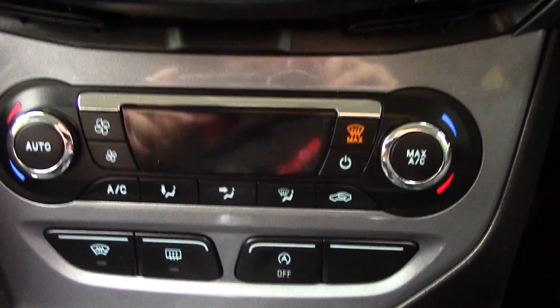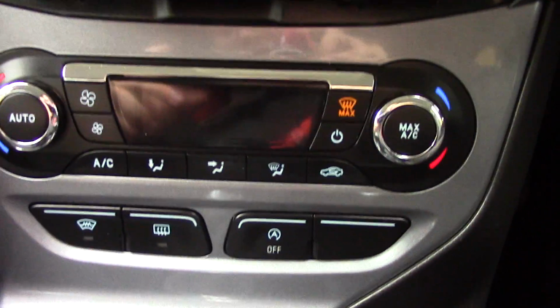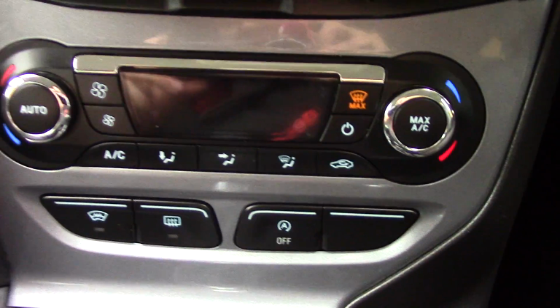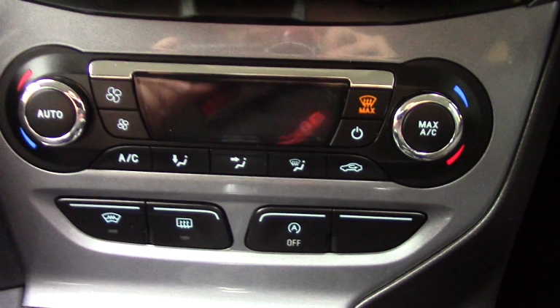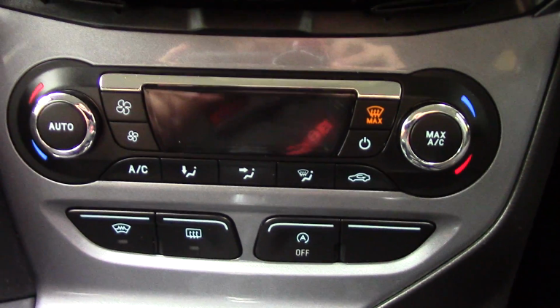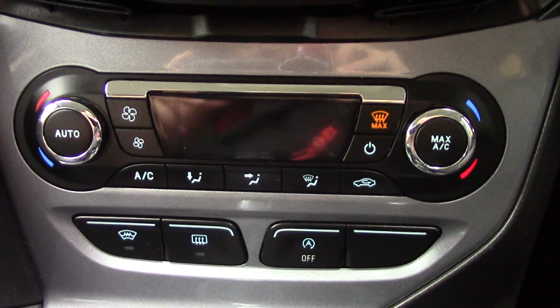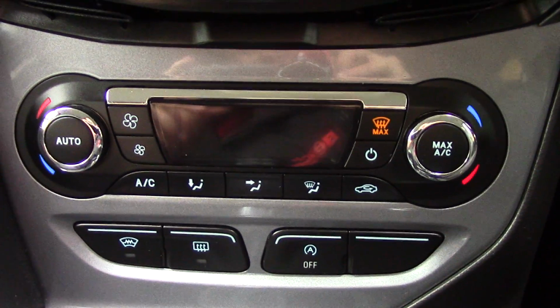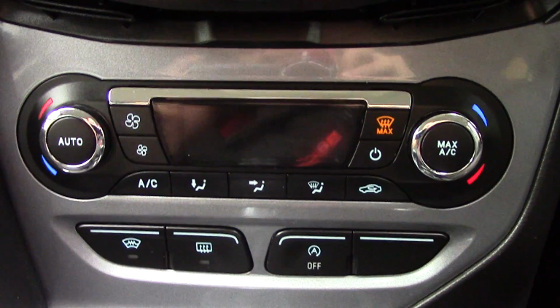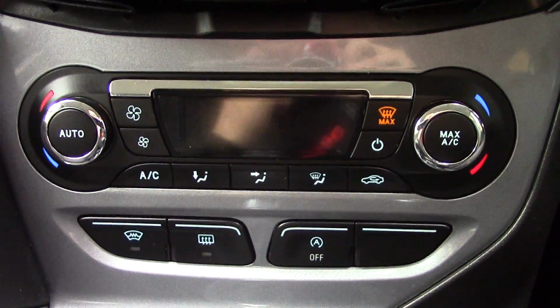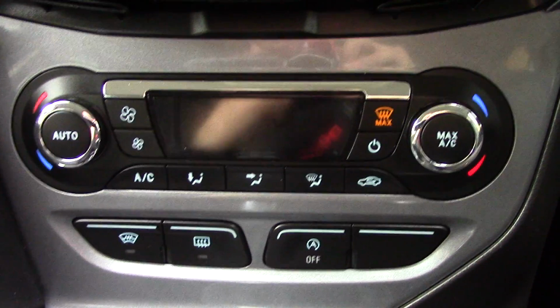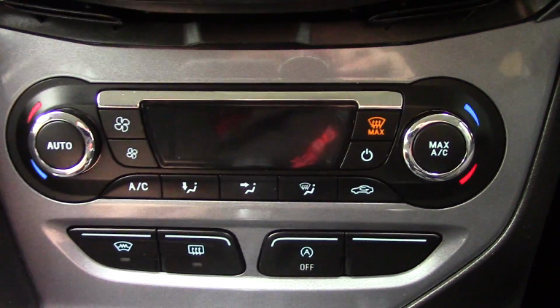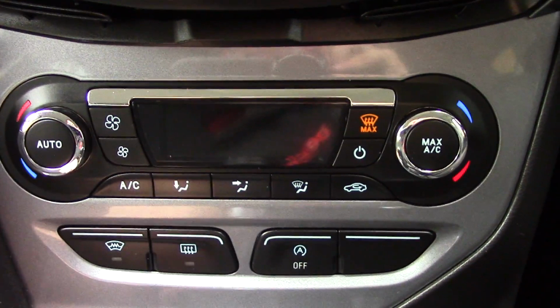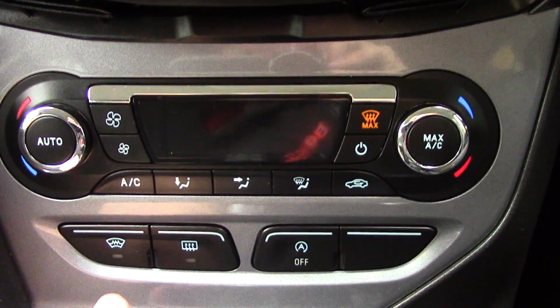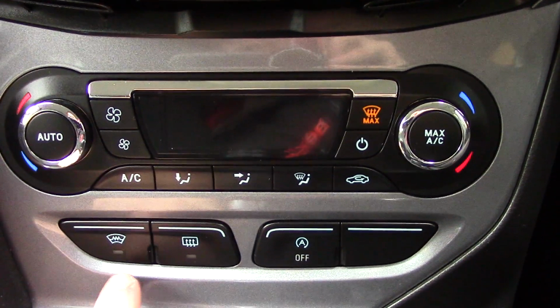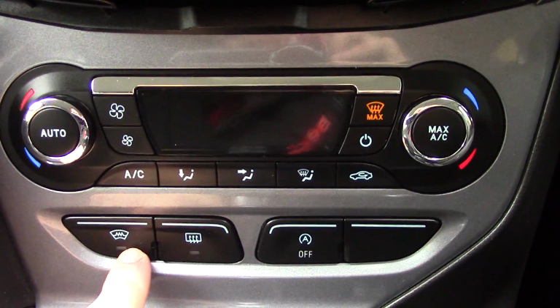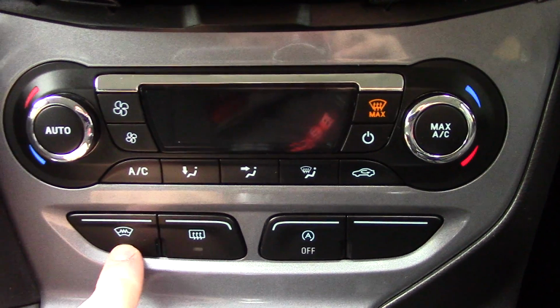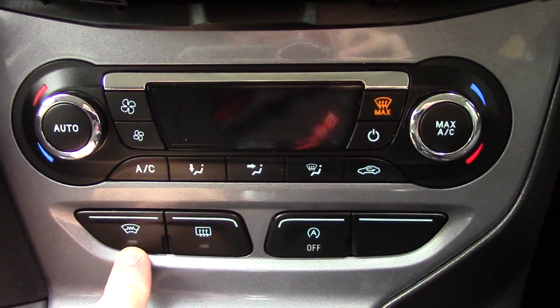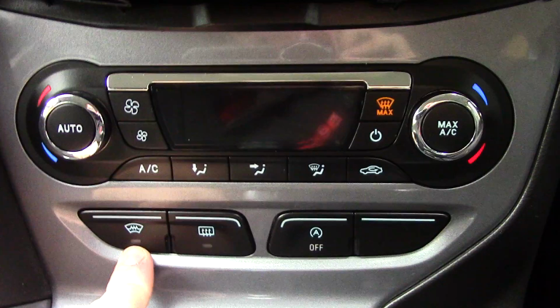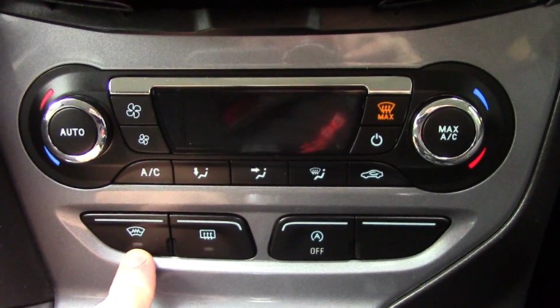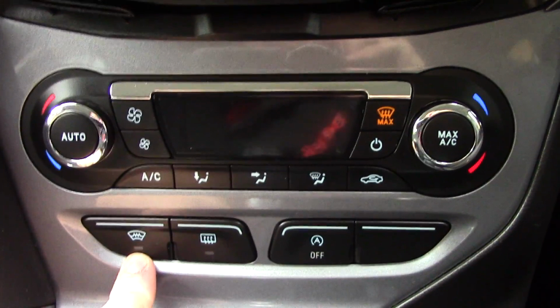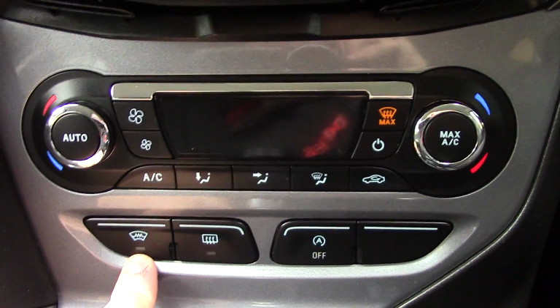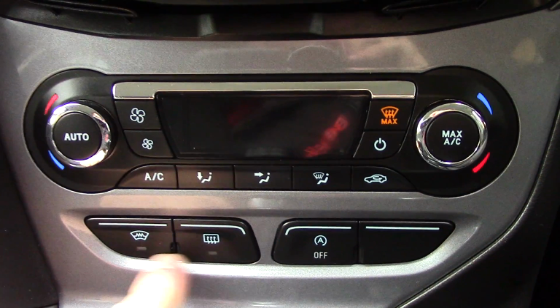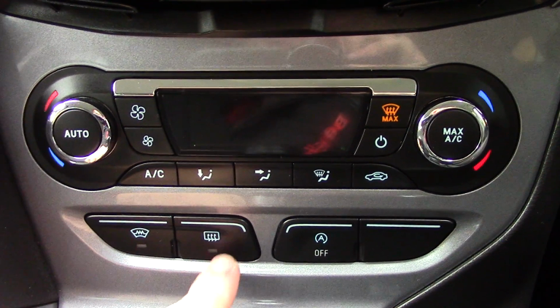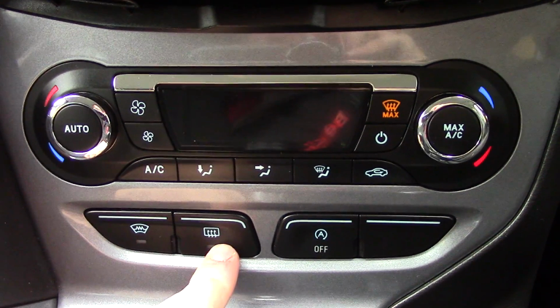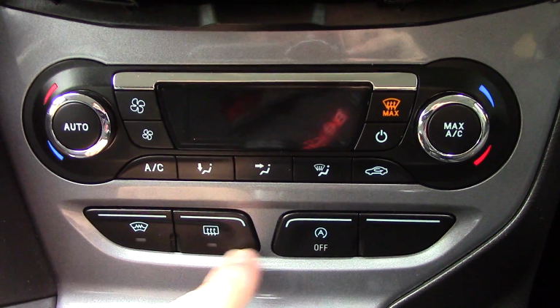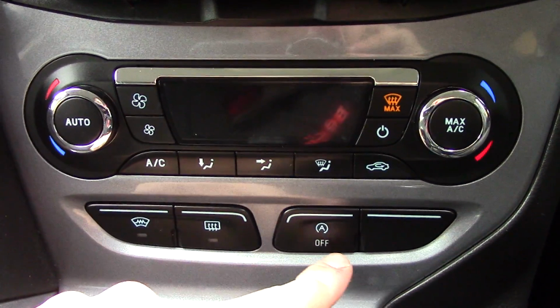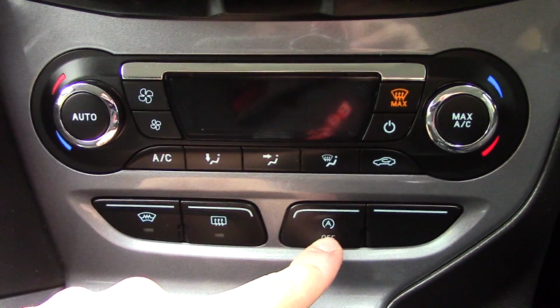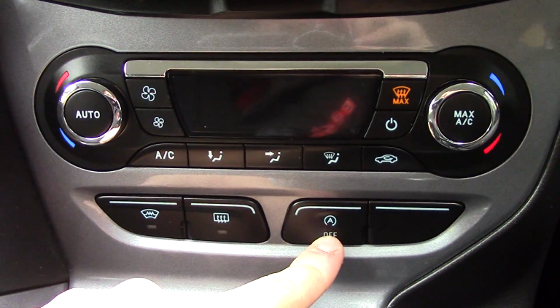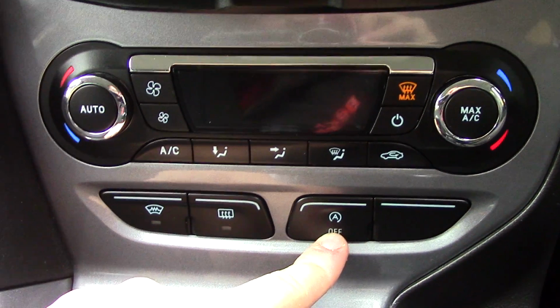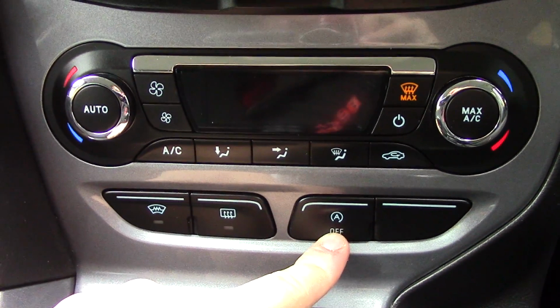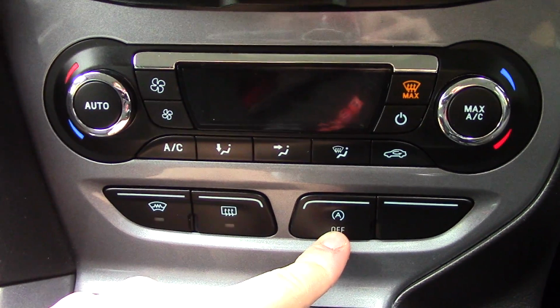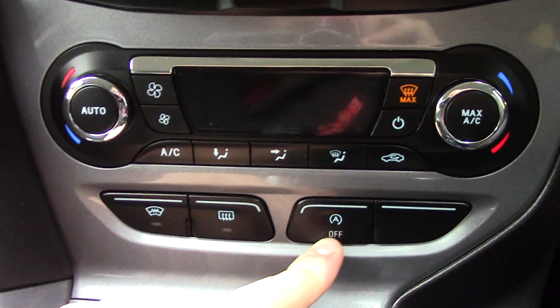Below that we've got the automatic climate control unit, and you've also got buttons down here for the heated front screen, rear demister, and auto stop-start.